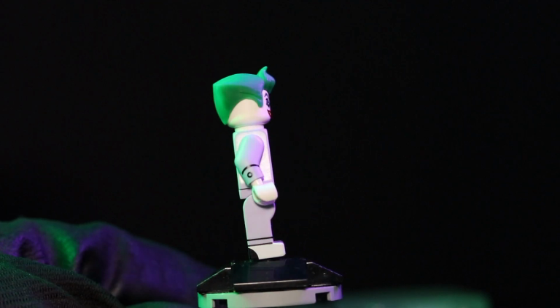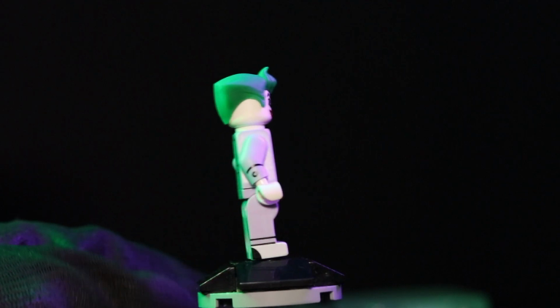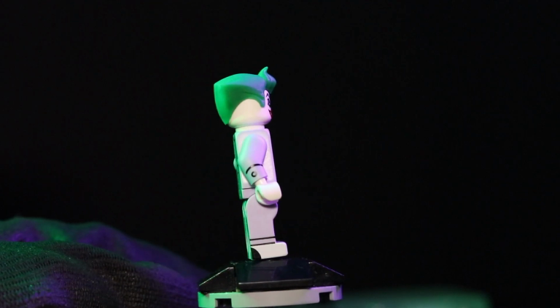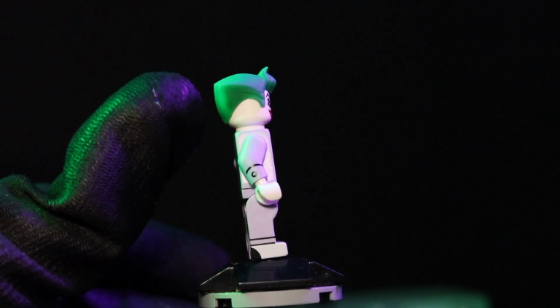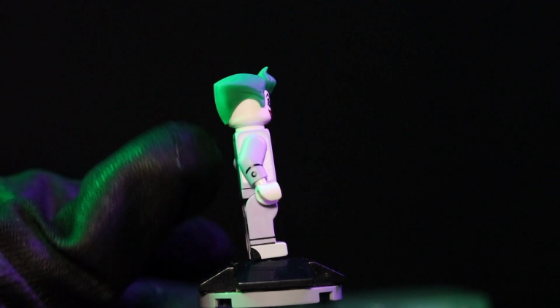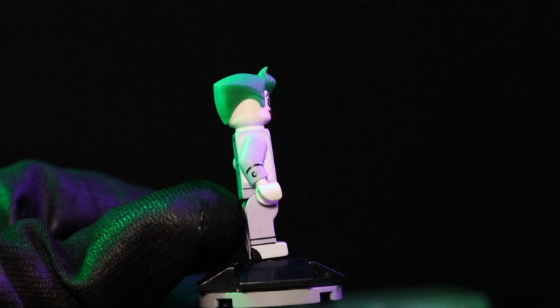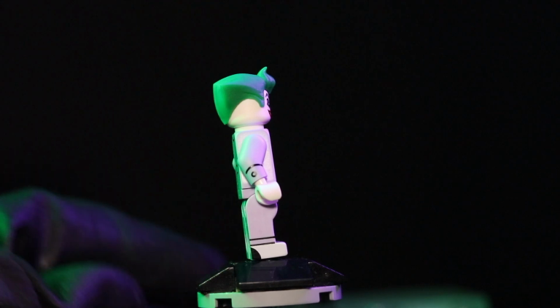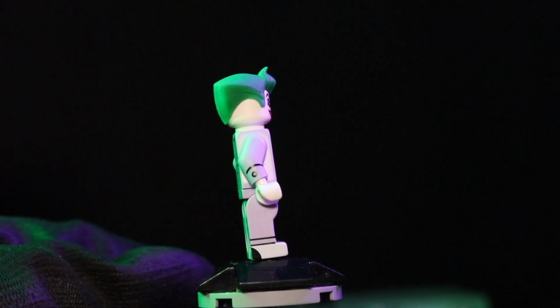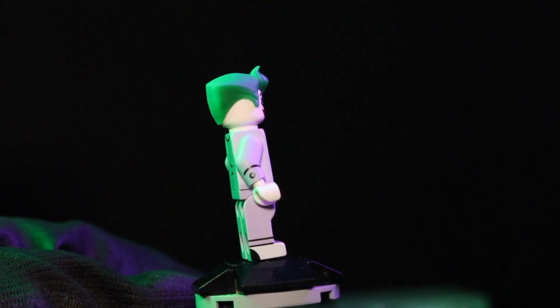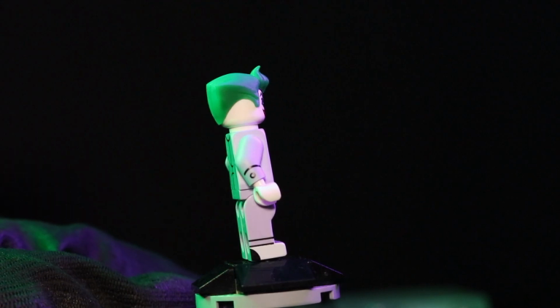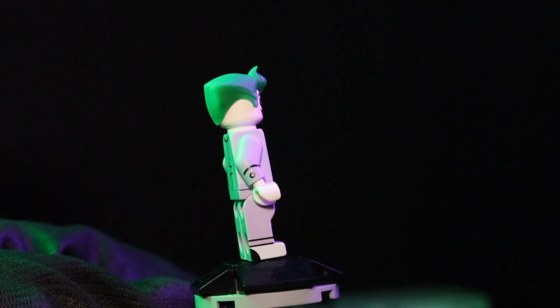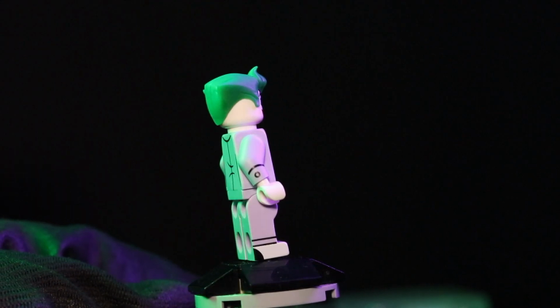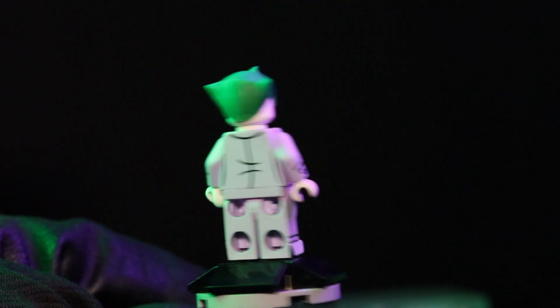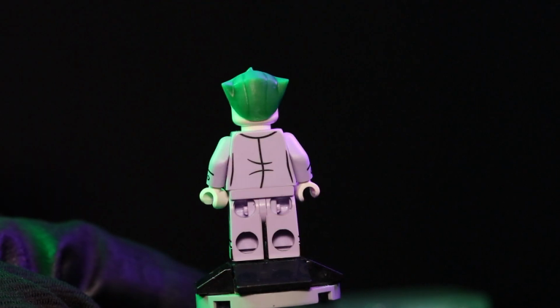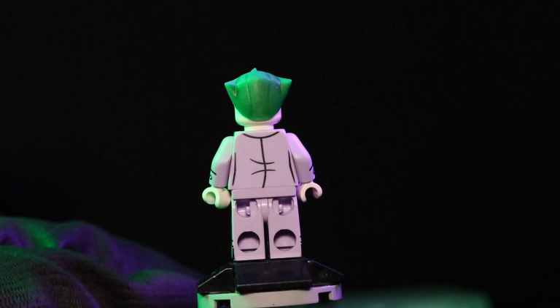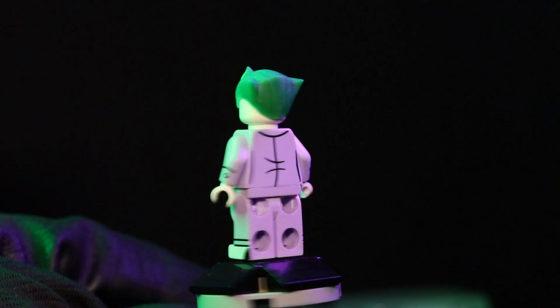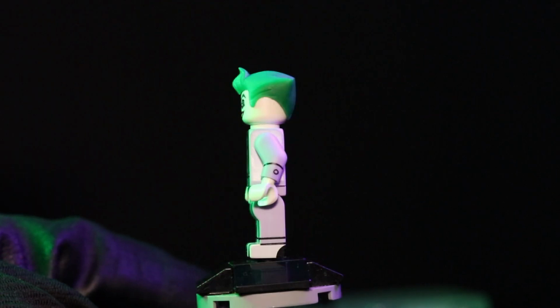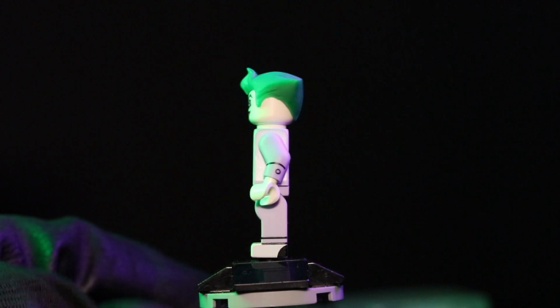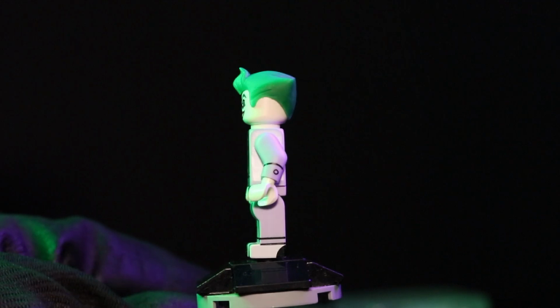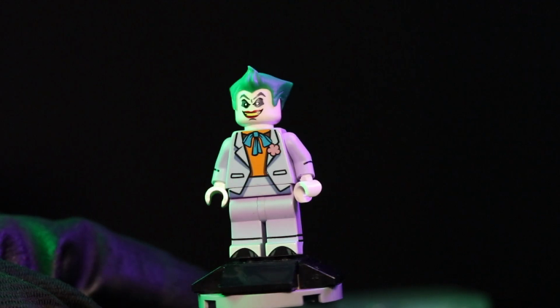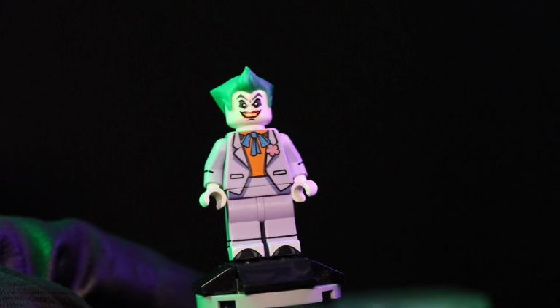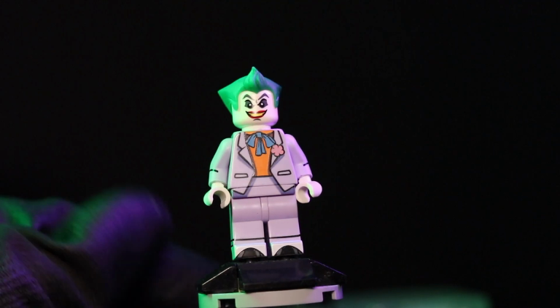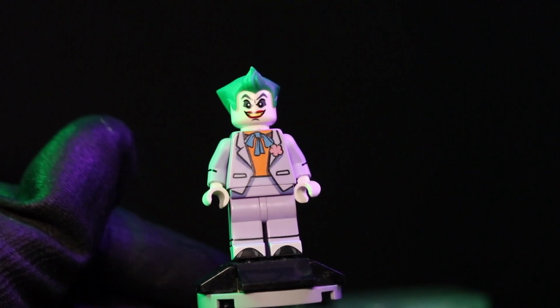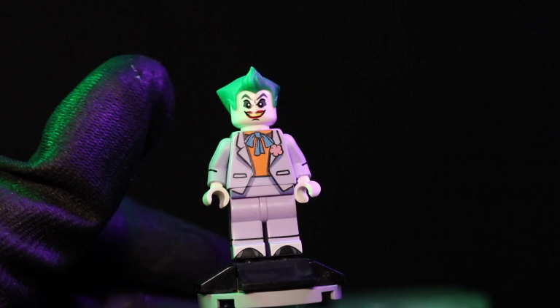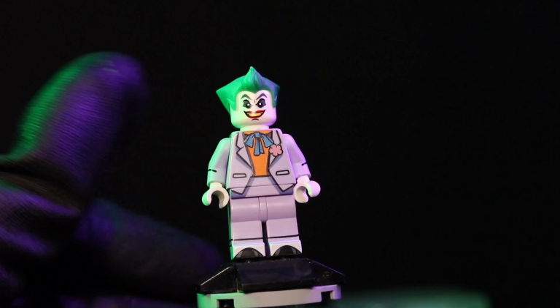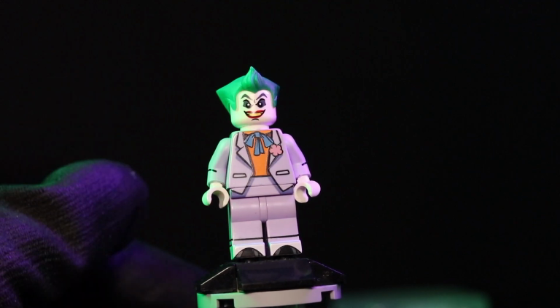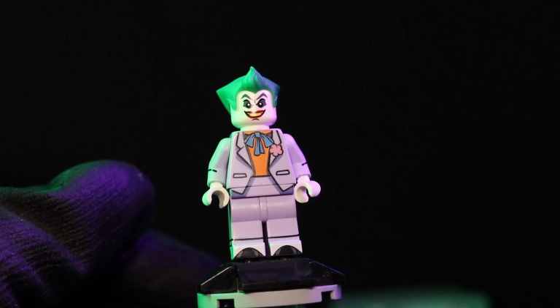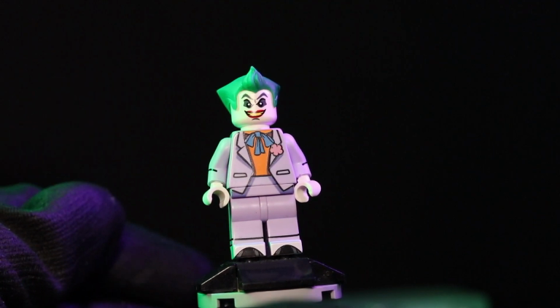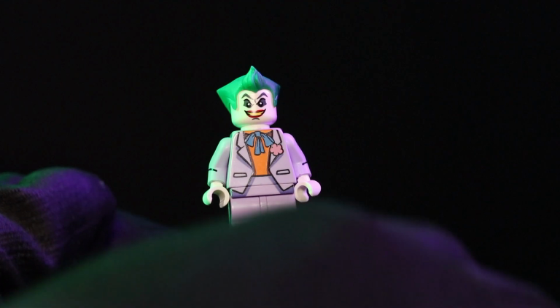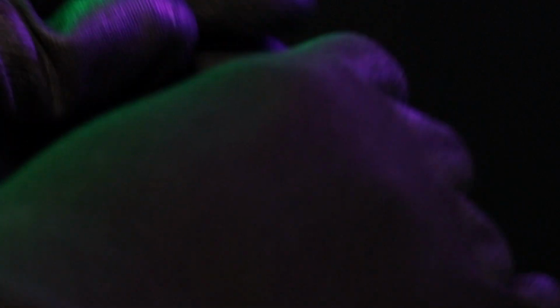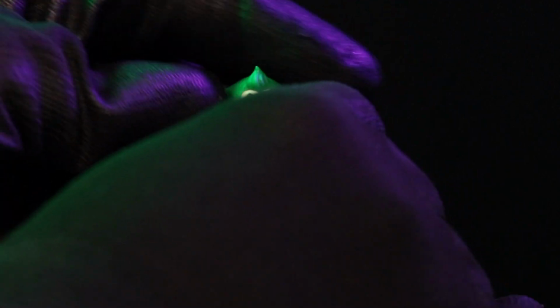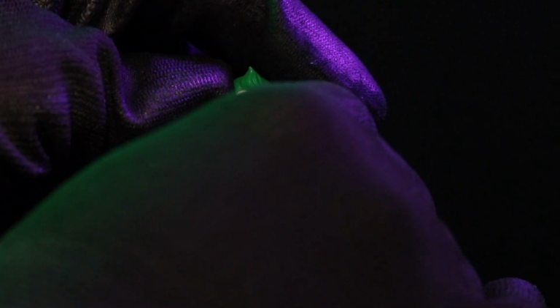Here's the side — it comes with side printing on the arms and the bottom portion of the legs and the shoes. Here's the back side and the front. Unfortunately, the back of the head does not come with a printed face.